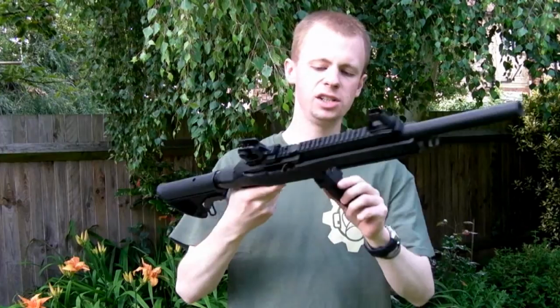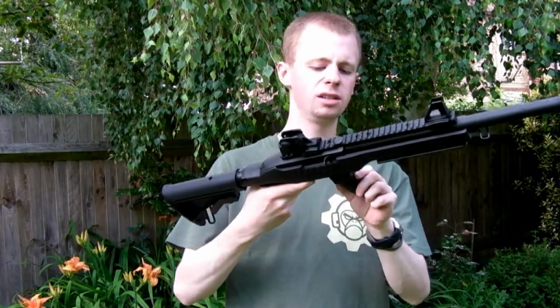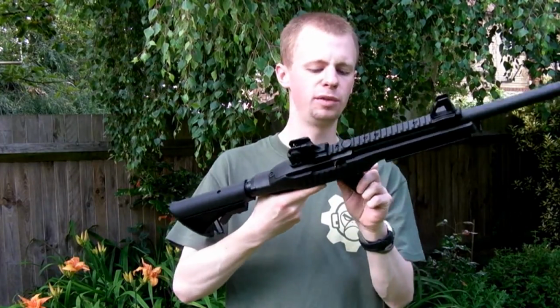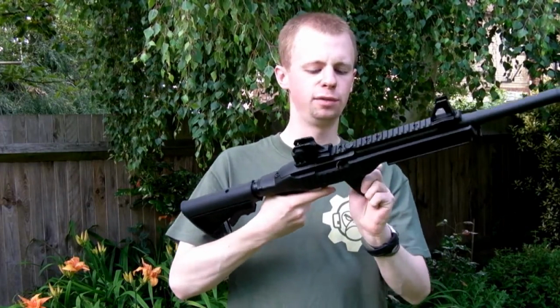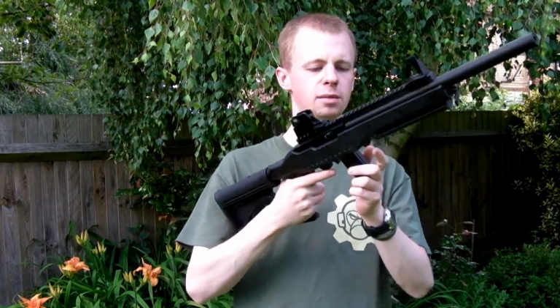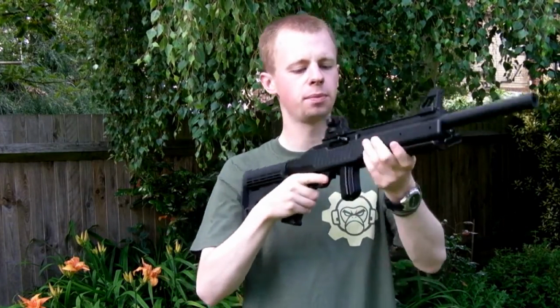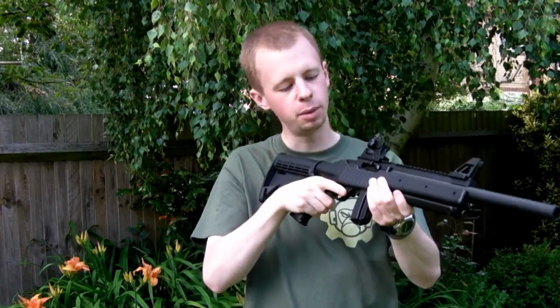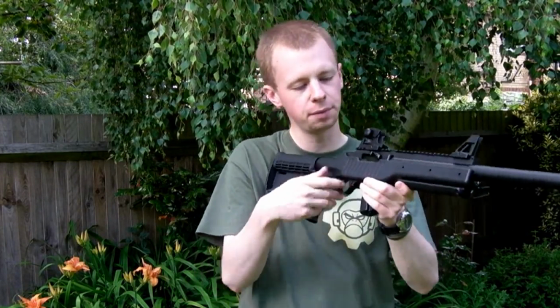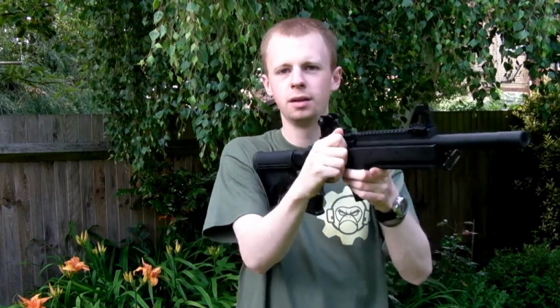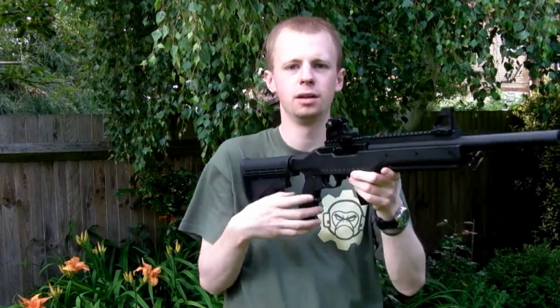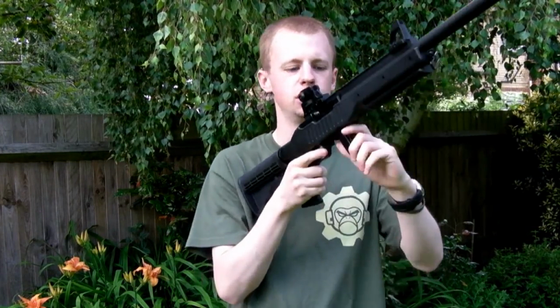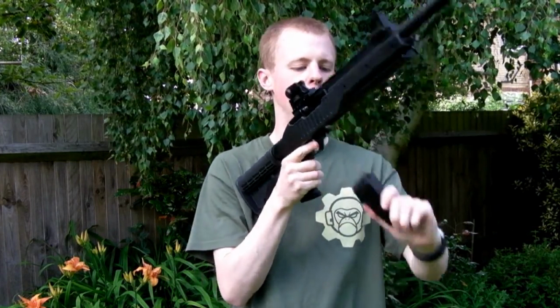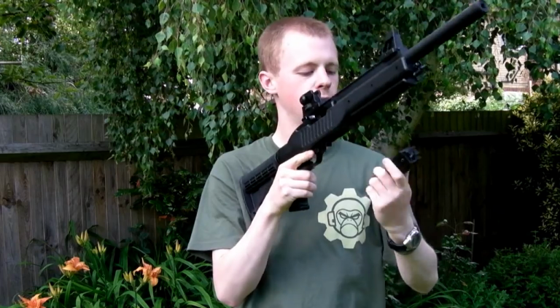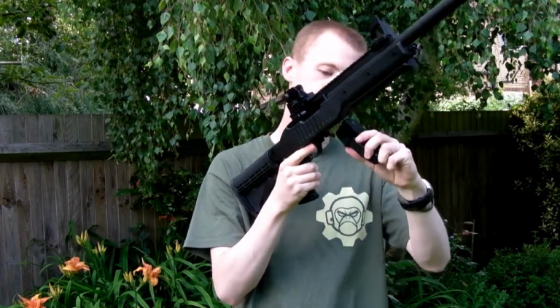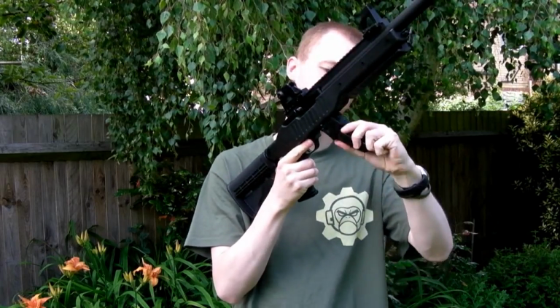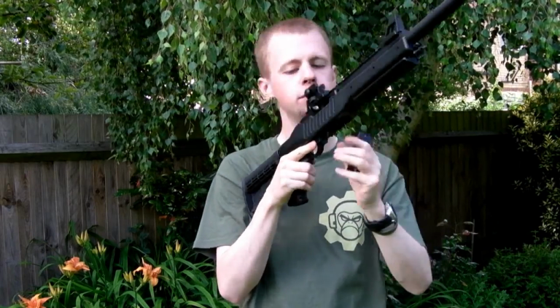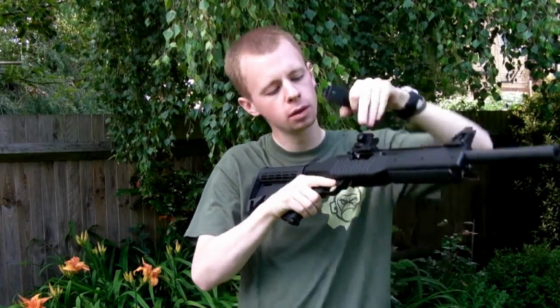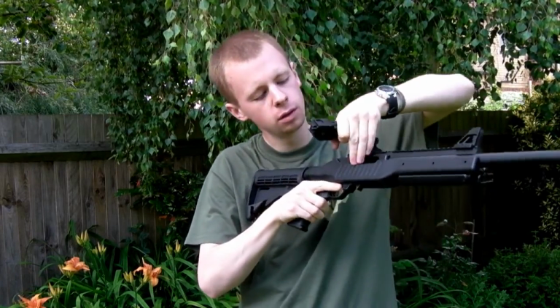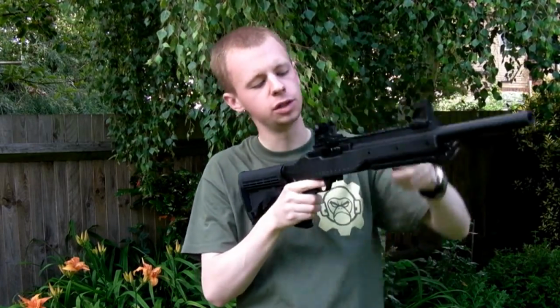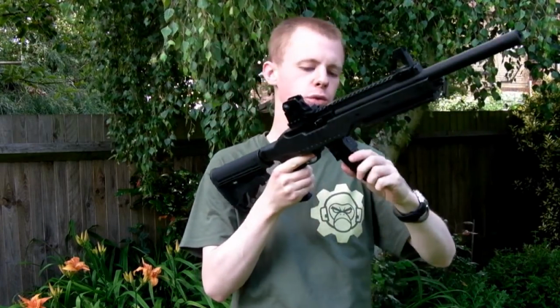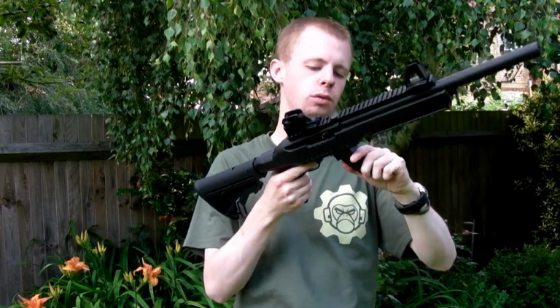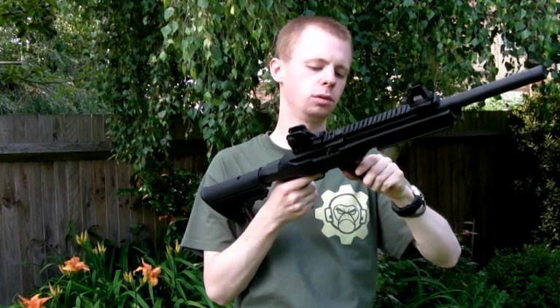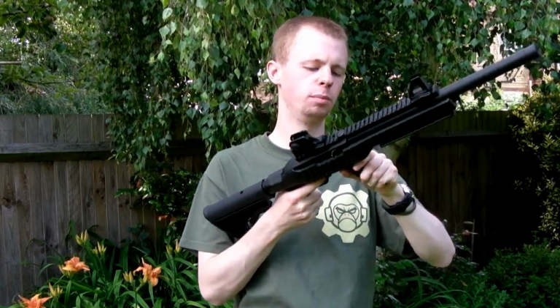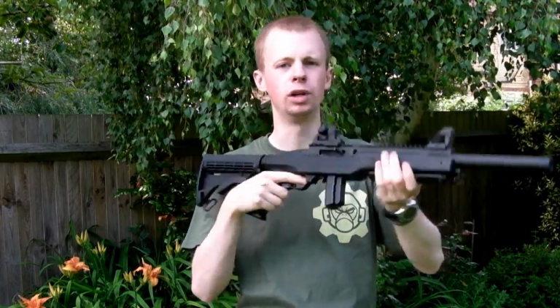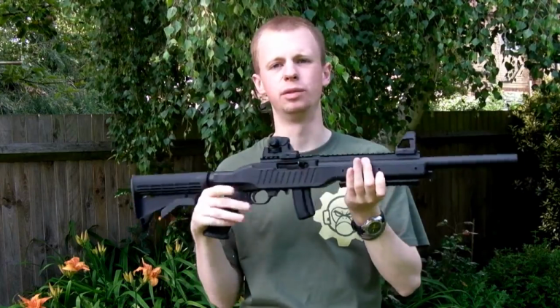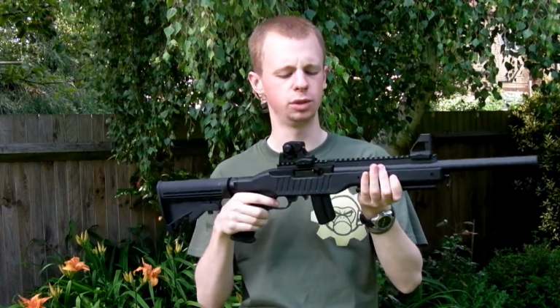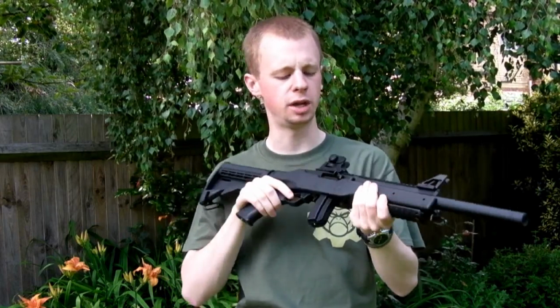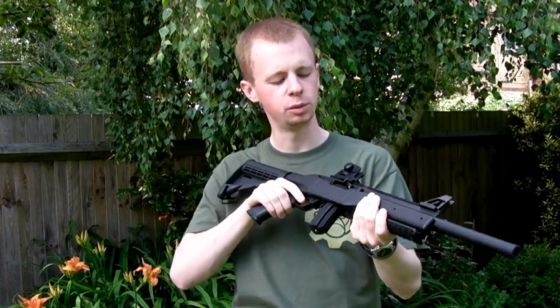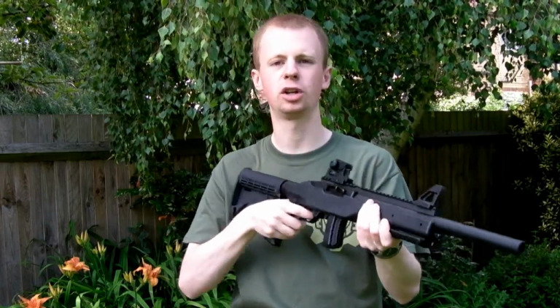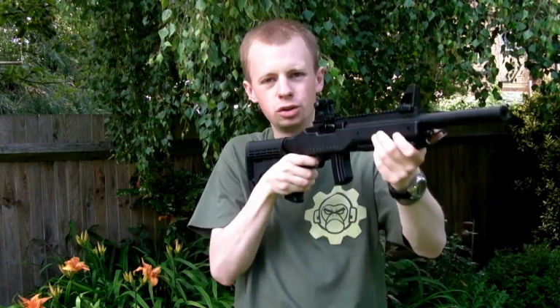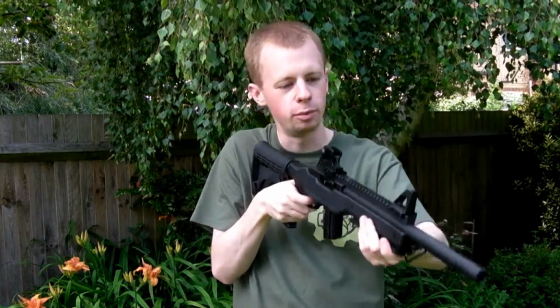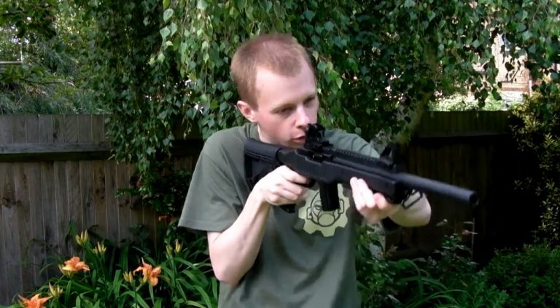The magazine is a little bit fiddly to fit, but it's nice and small. There's no bolt release on this, which is a shame, which means you can't dry fire more than once without manually cycling it.